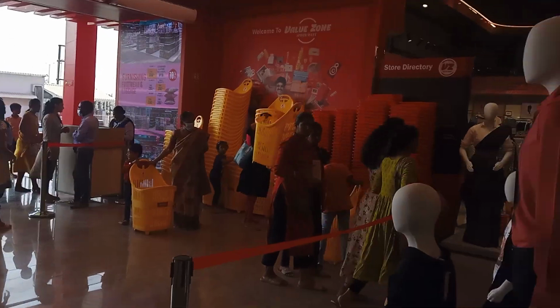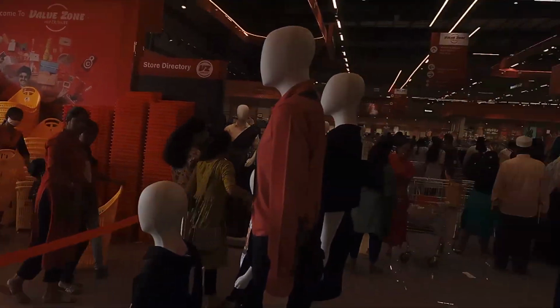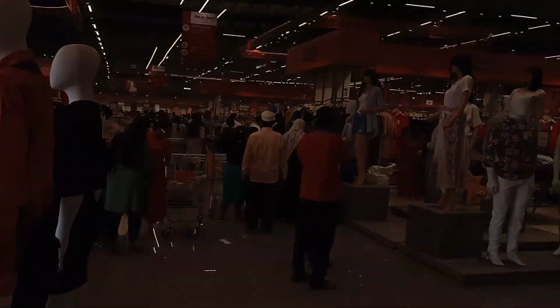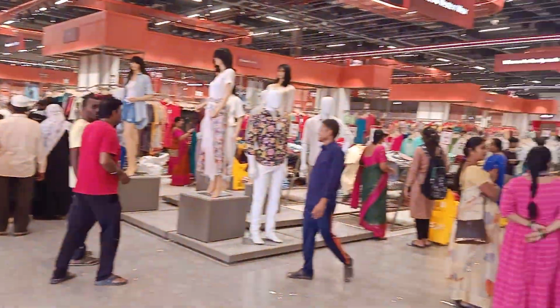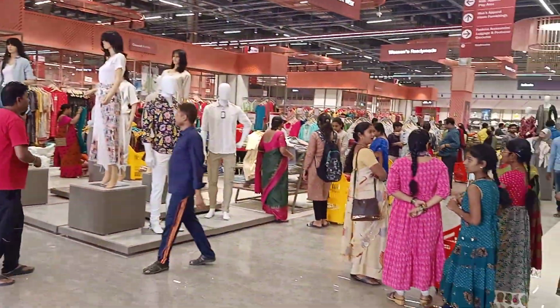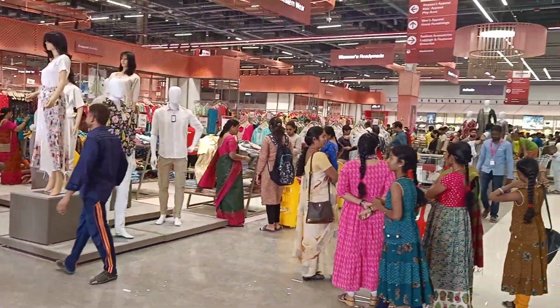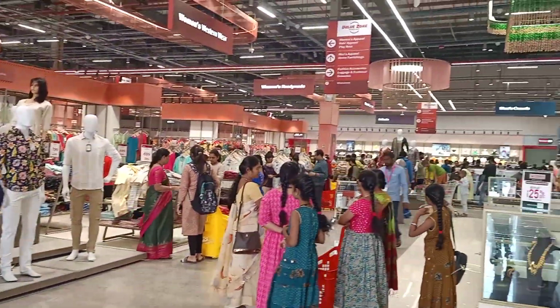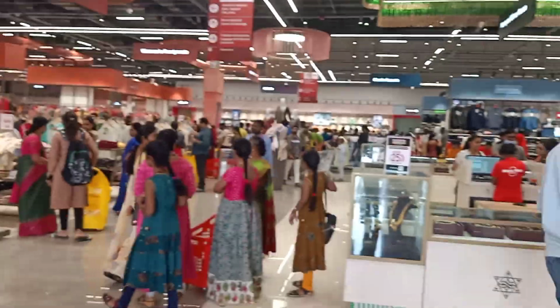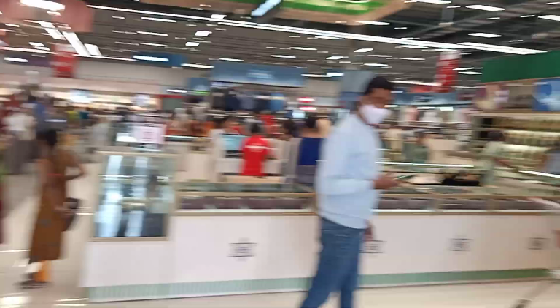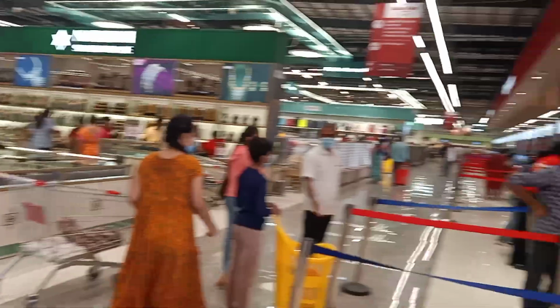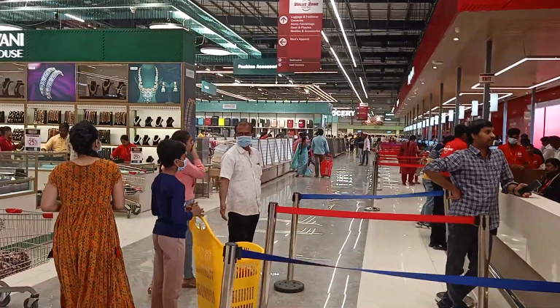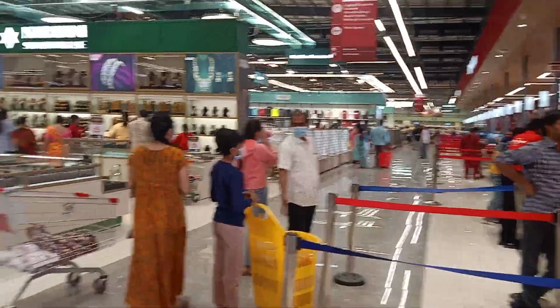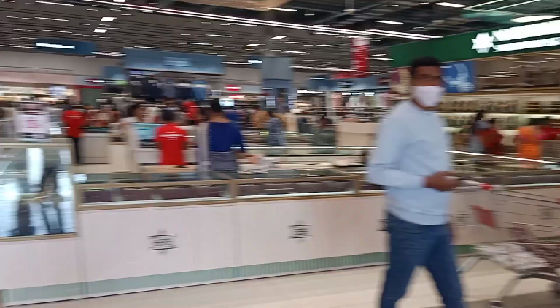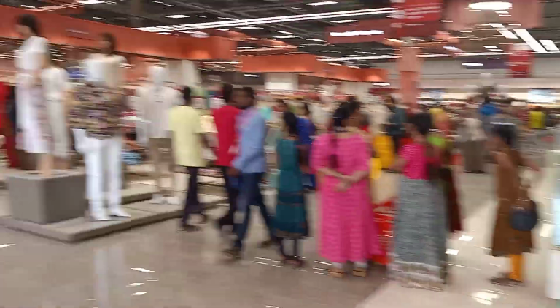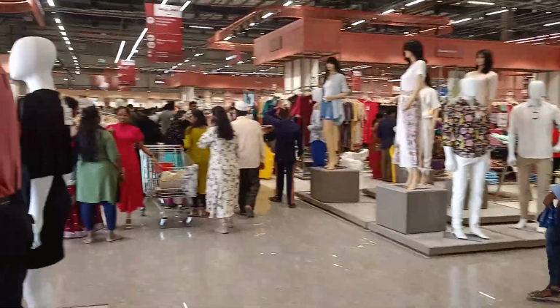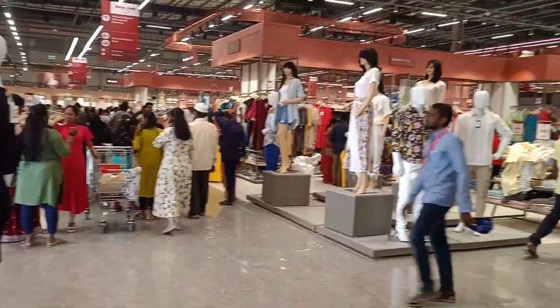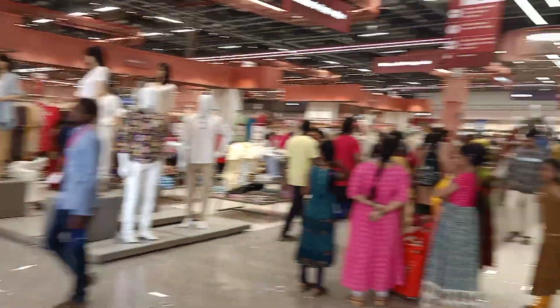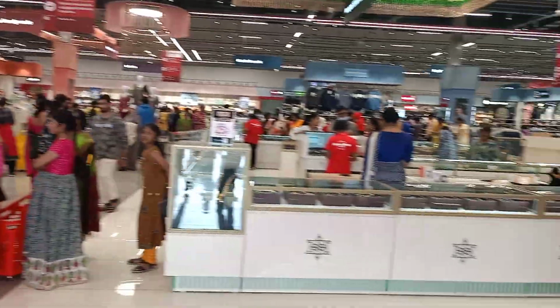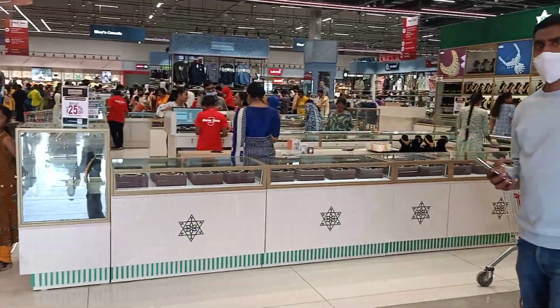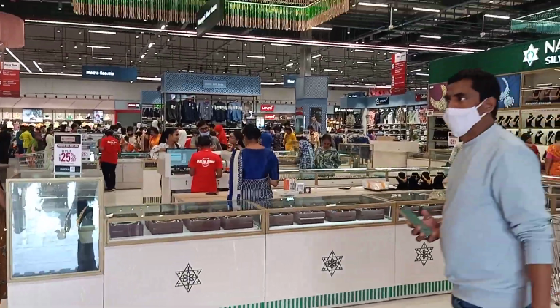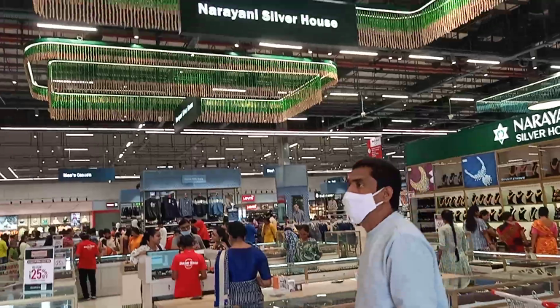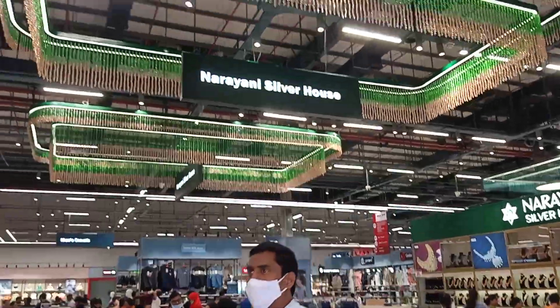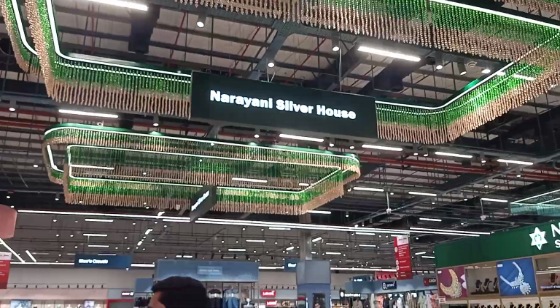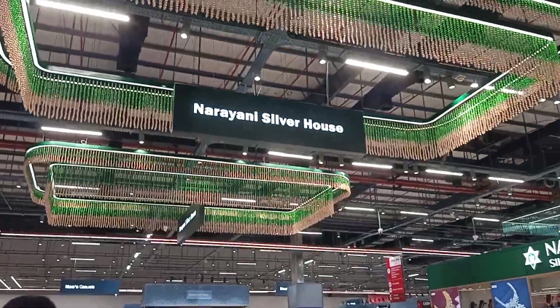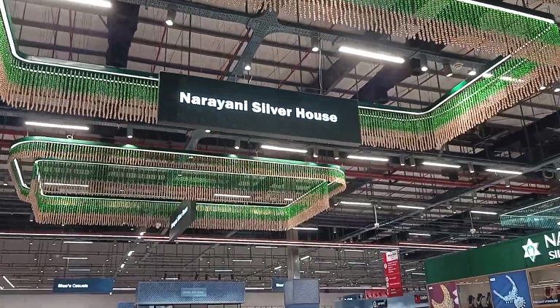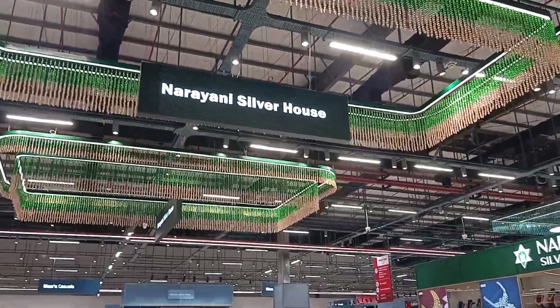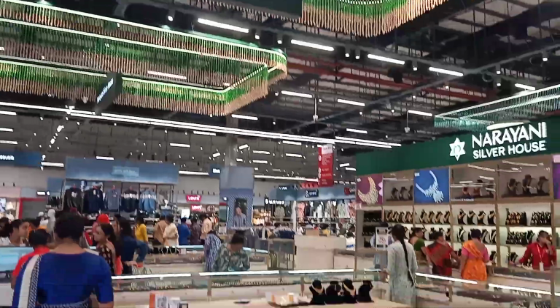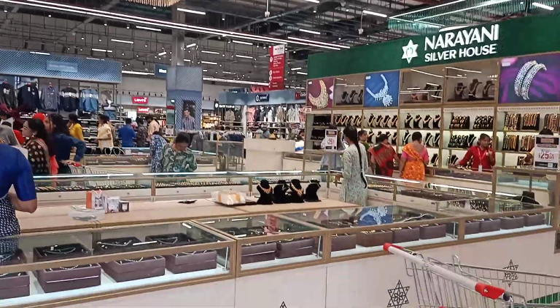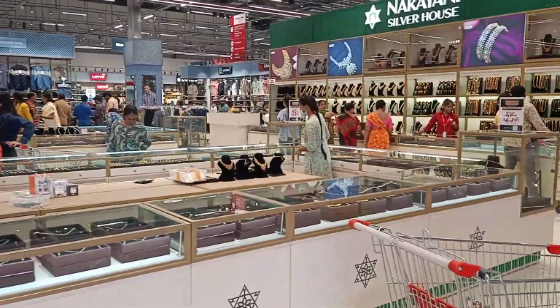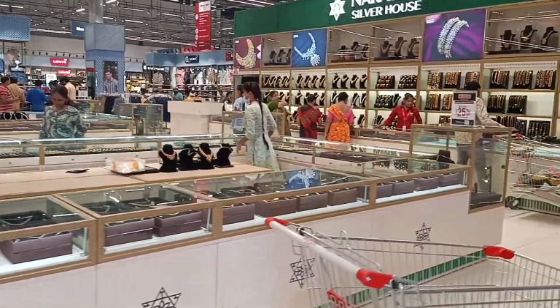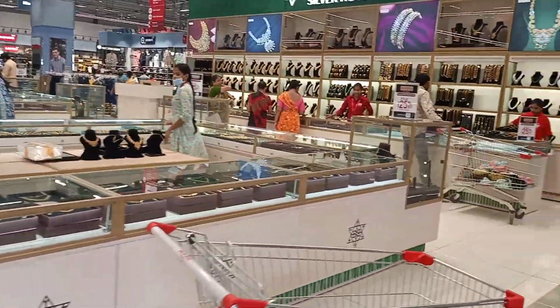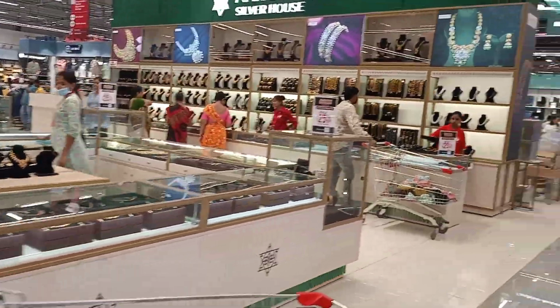Let's go to the value zone. Here is the entrance — right side and left side. The first entry is Narayani Silver House, where there are silver items.